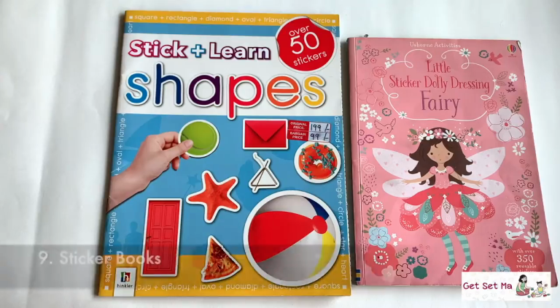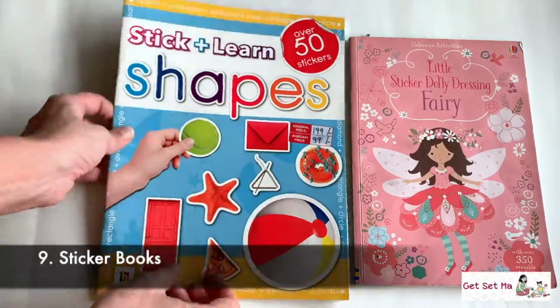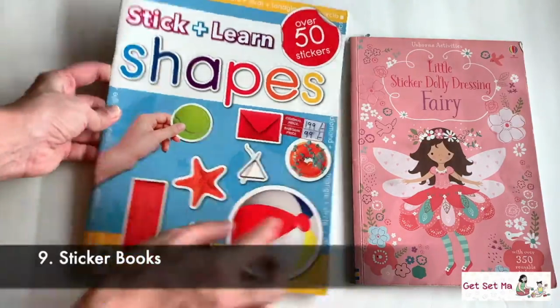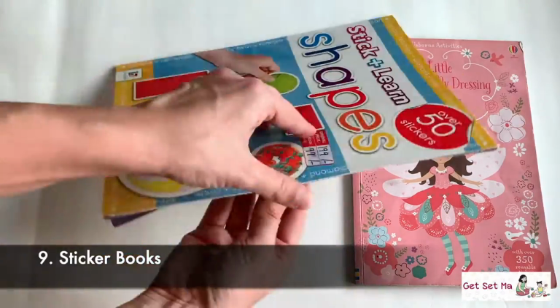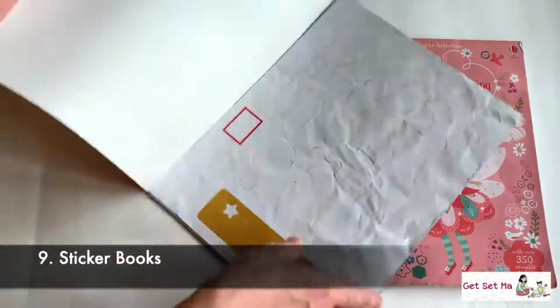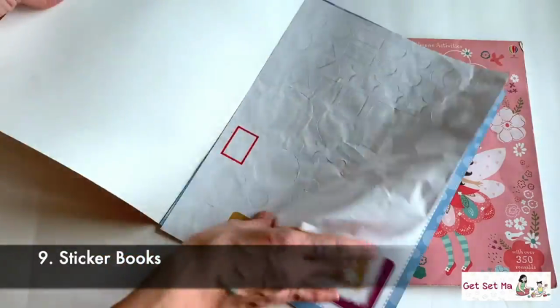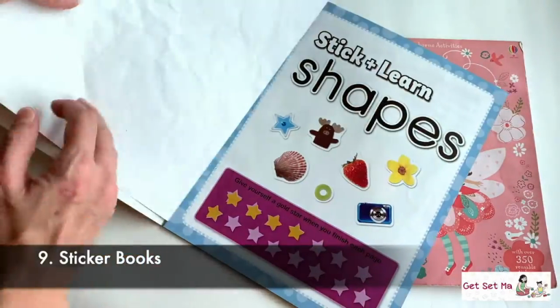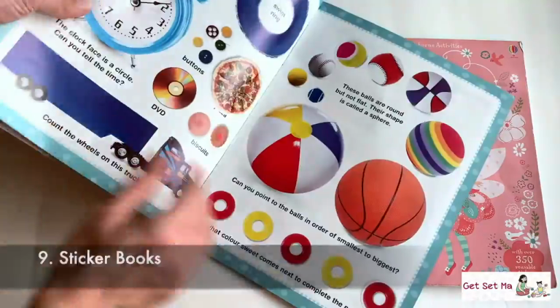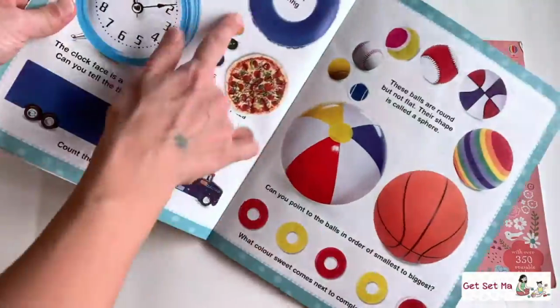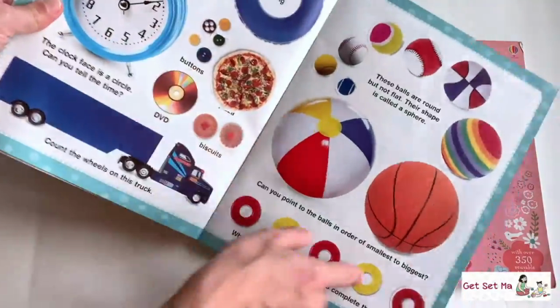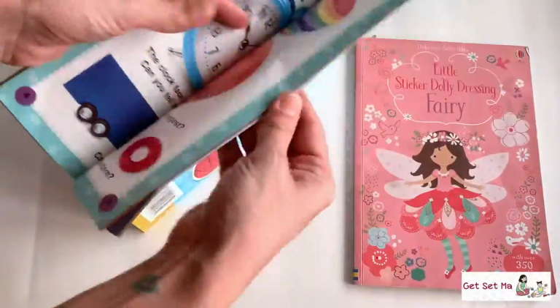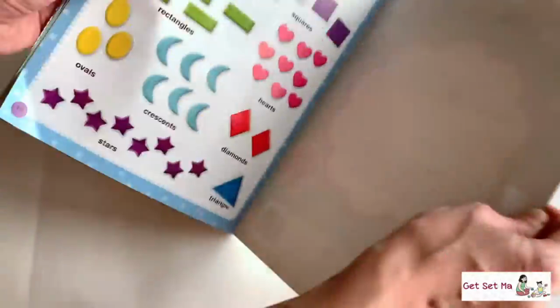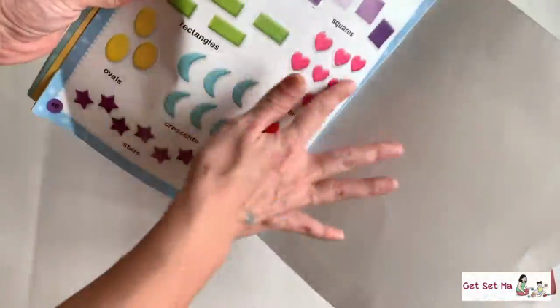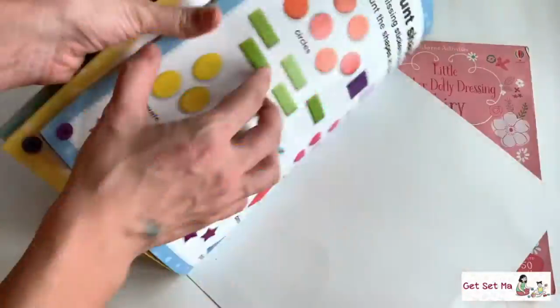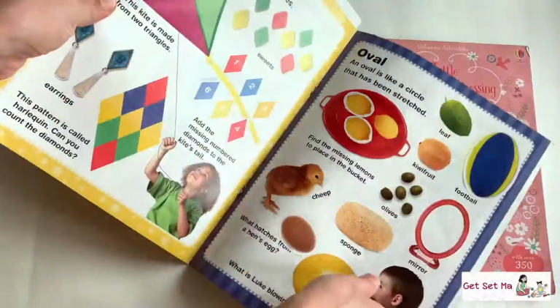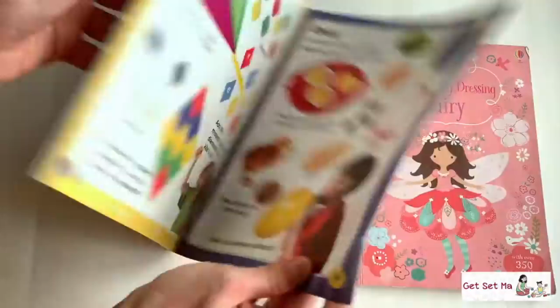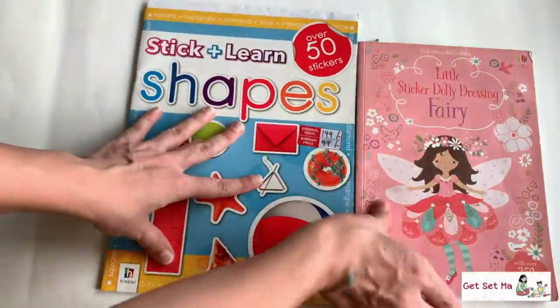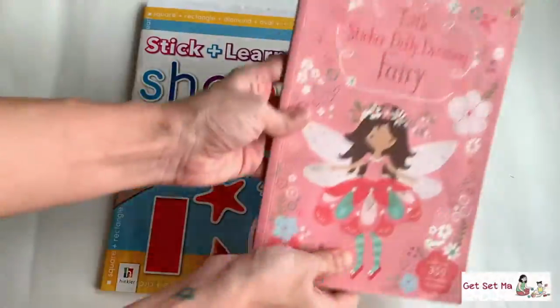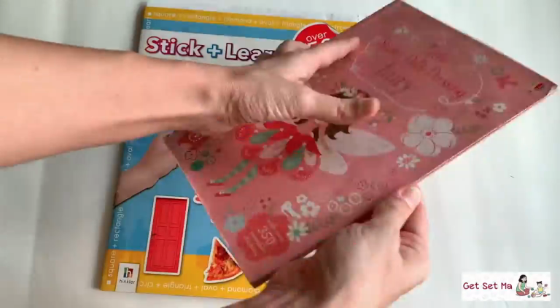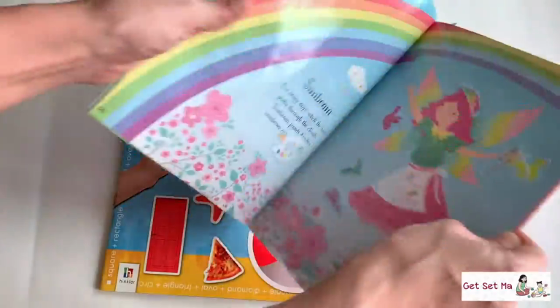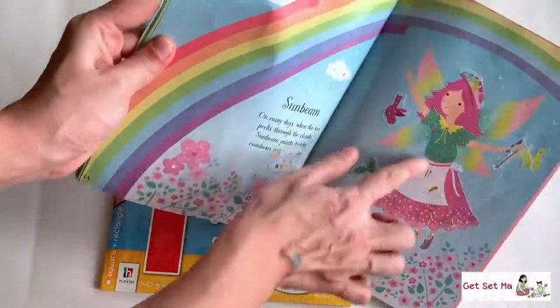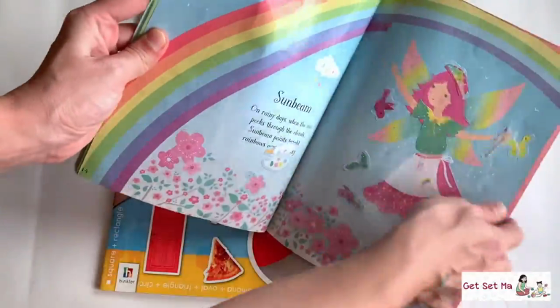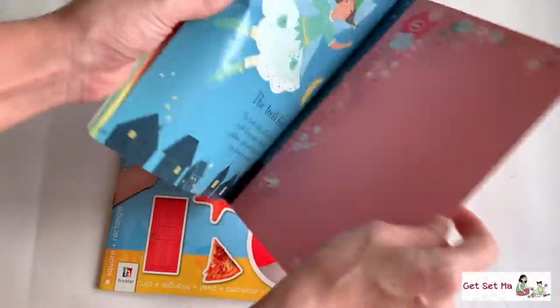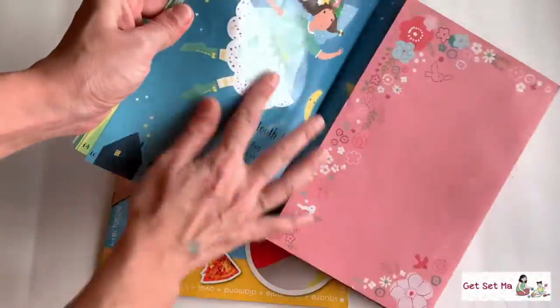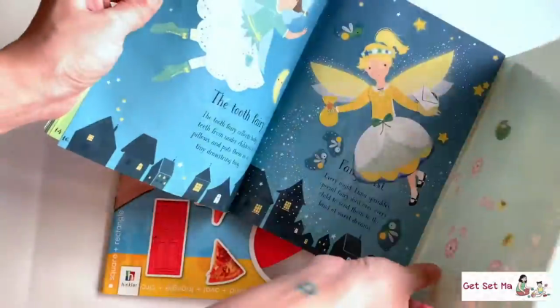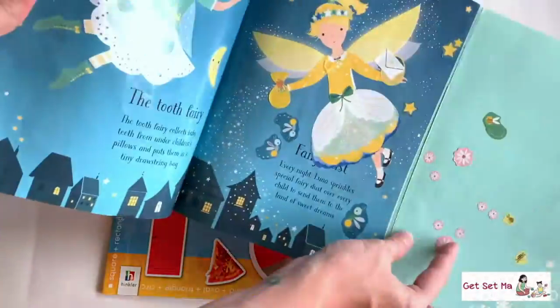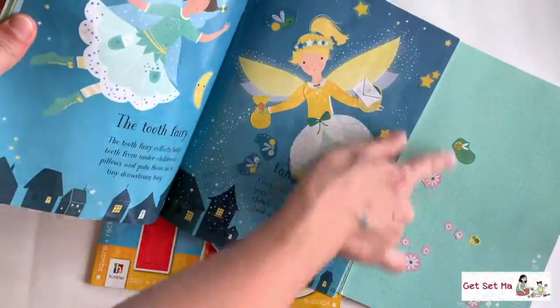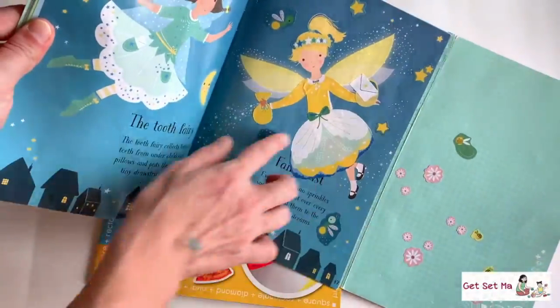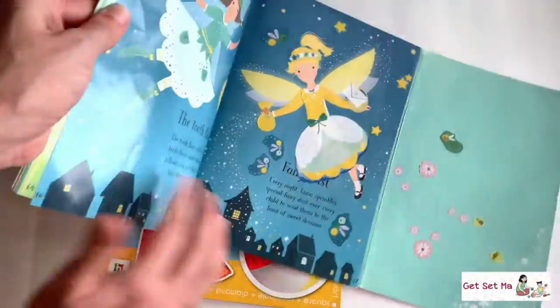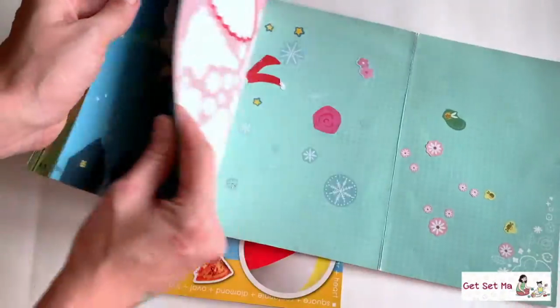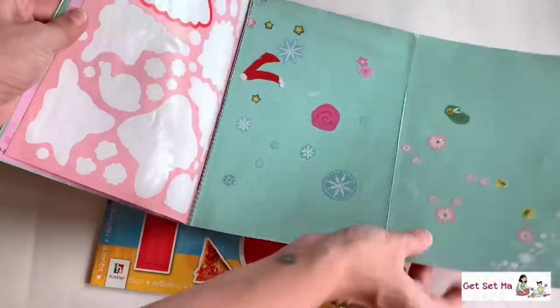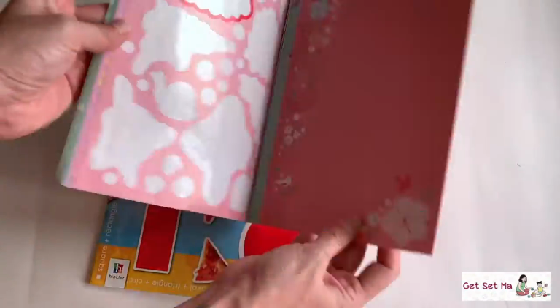Sticker books could also come under the purview of activity books, but there are some completely solo sticker books too. Just peeling a sticker and sticking it also develops fine motor skills. And kids absolutely love stickers — it is a big big favourite with them.